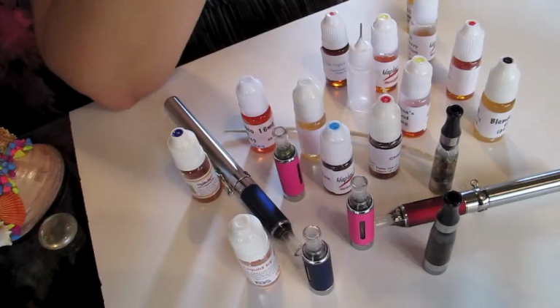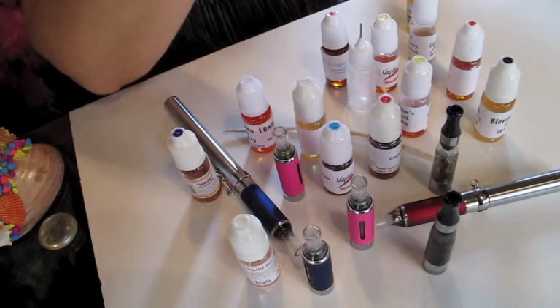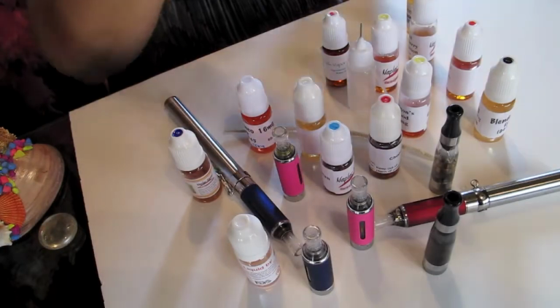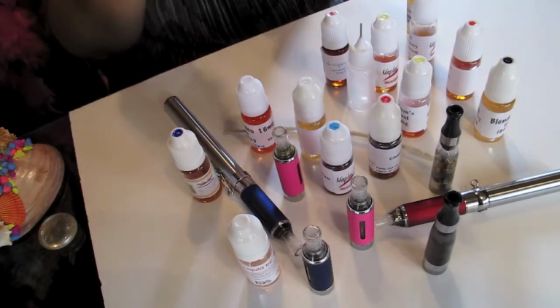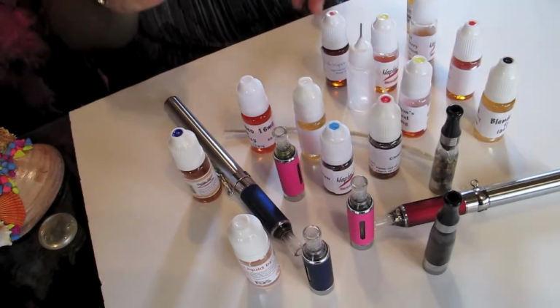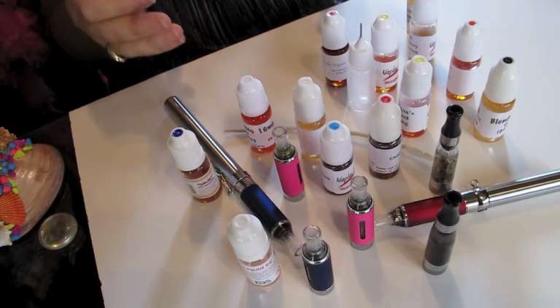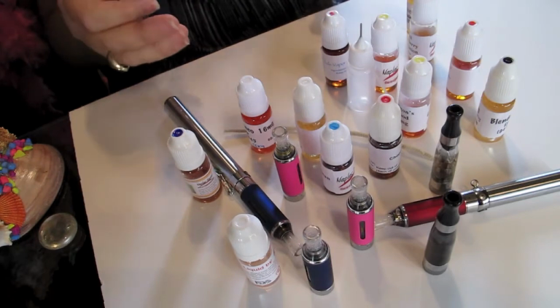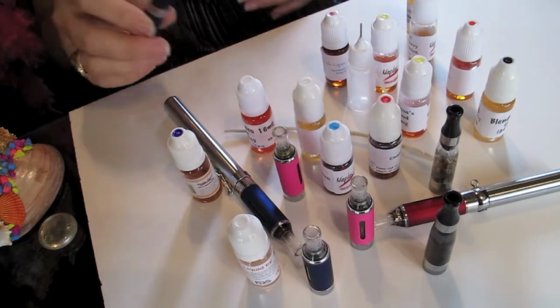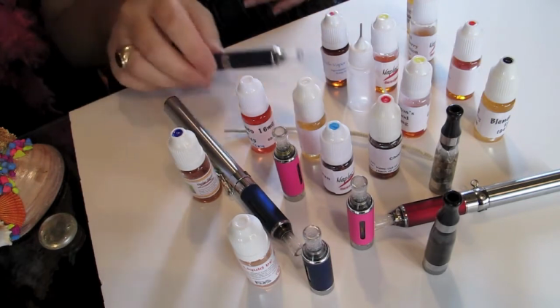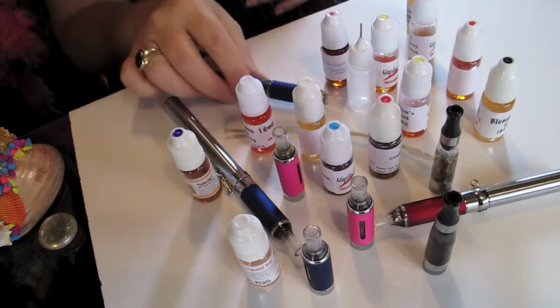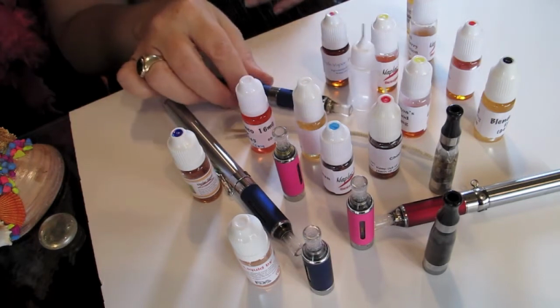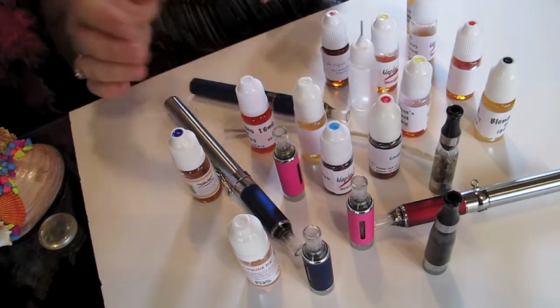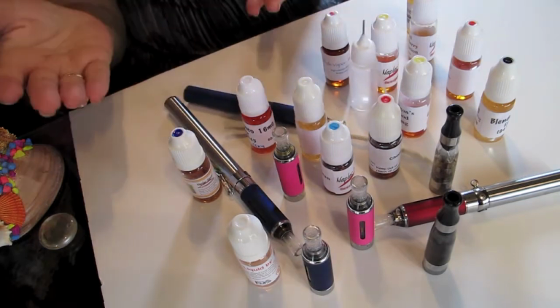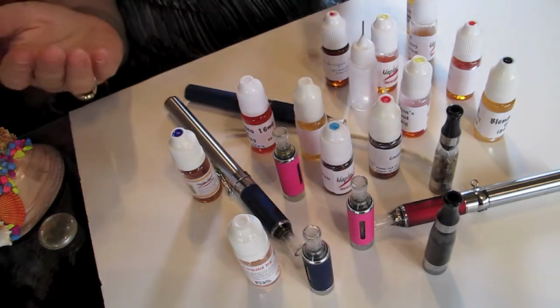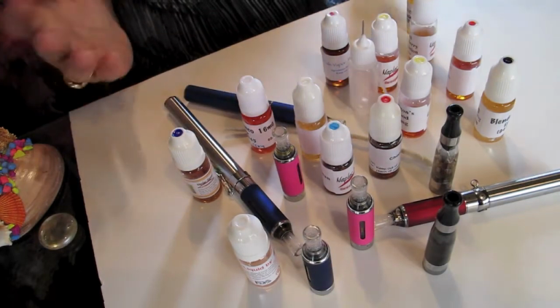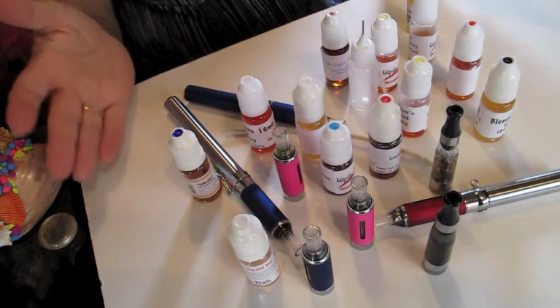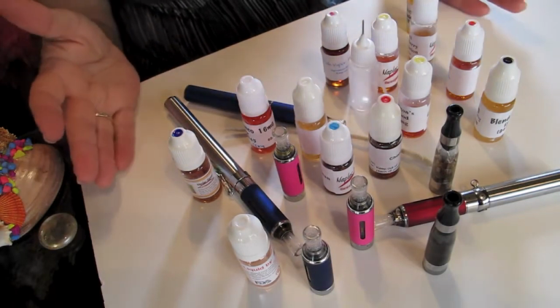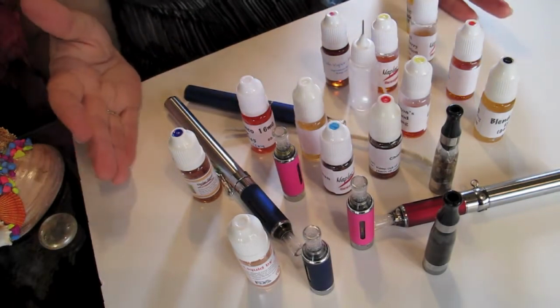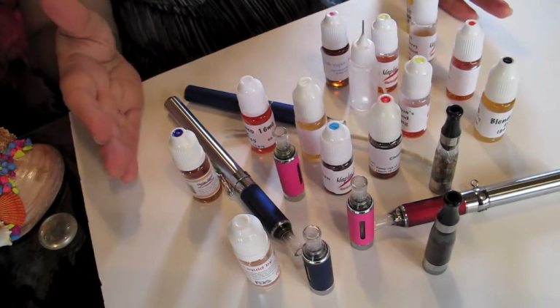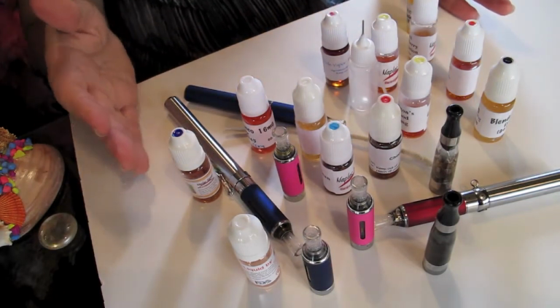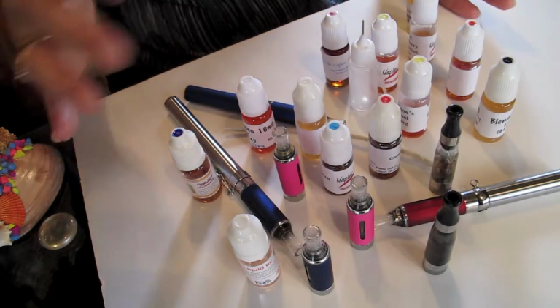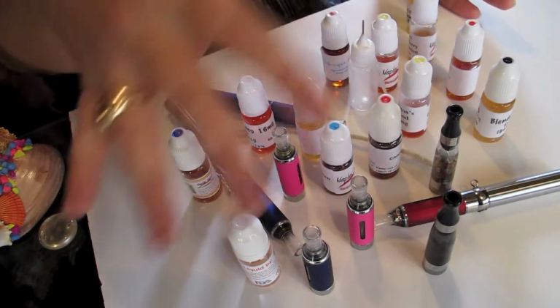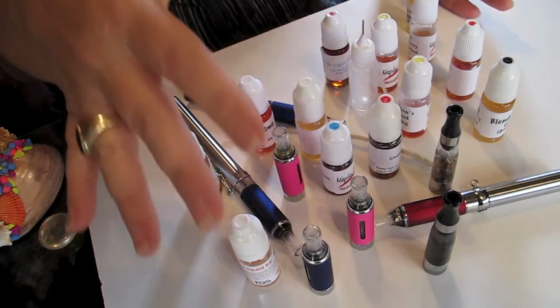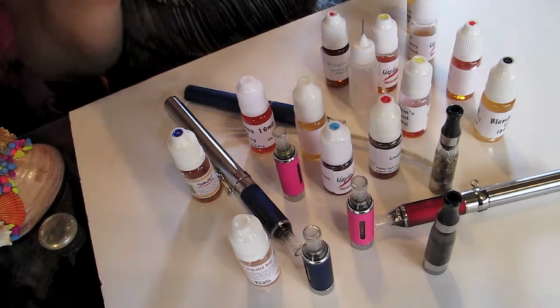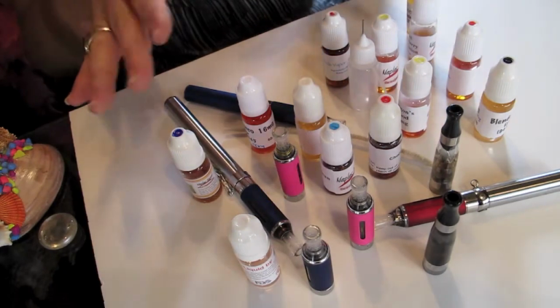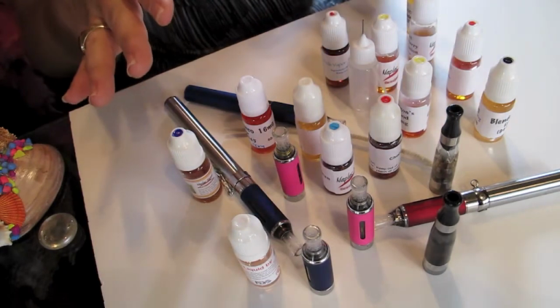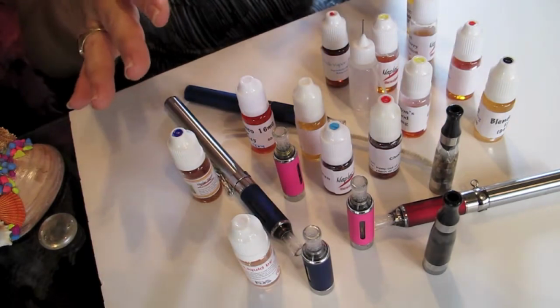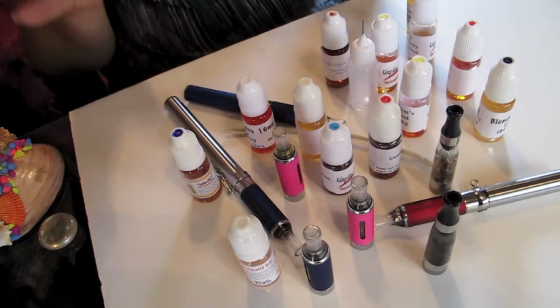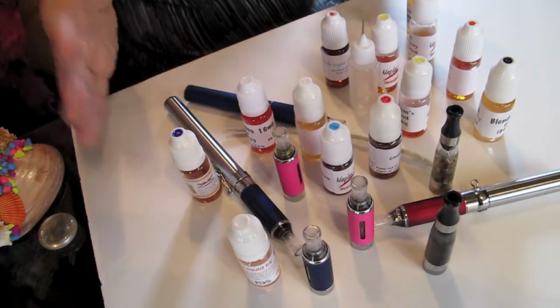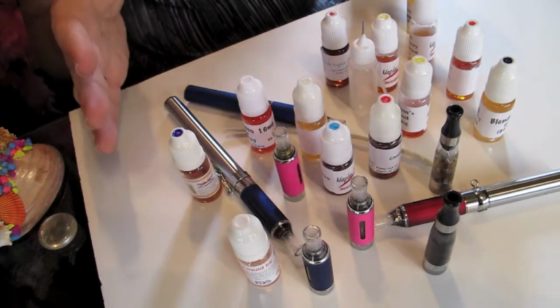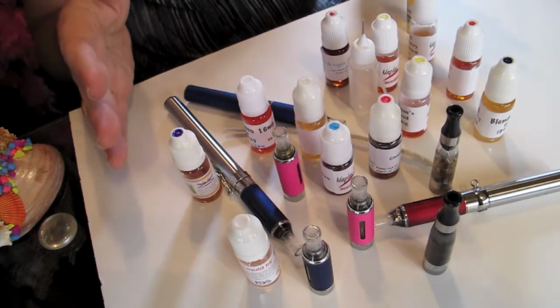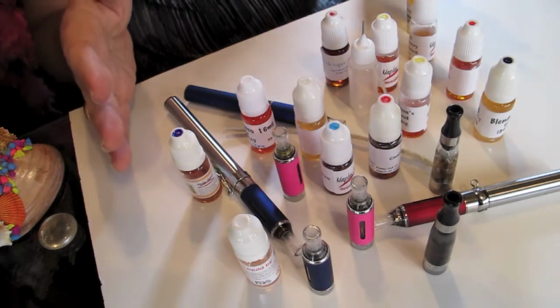As you can see here on the desk, this is just everything that one has. You've got some tanks, you've got some bottles. What can you do with them?